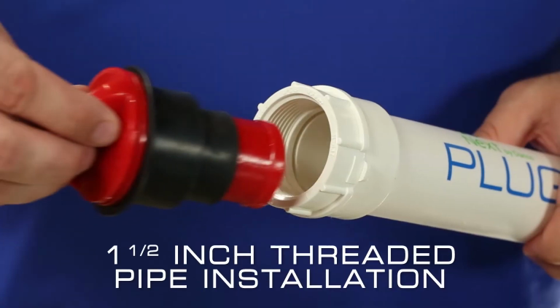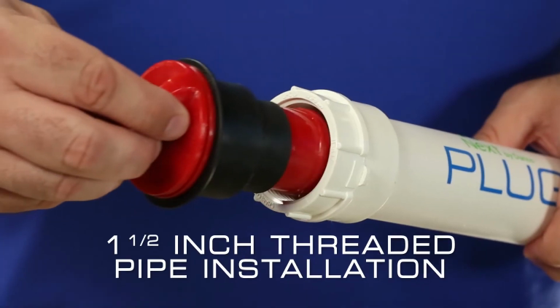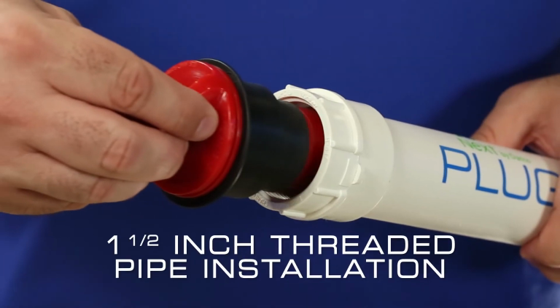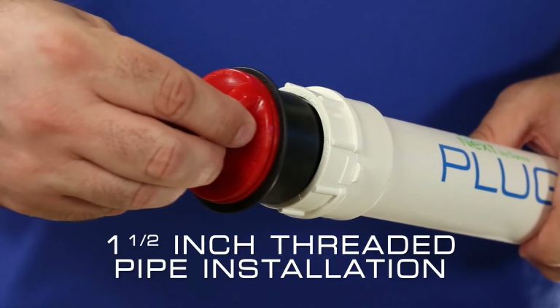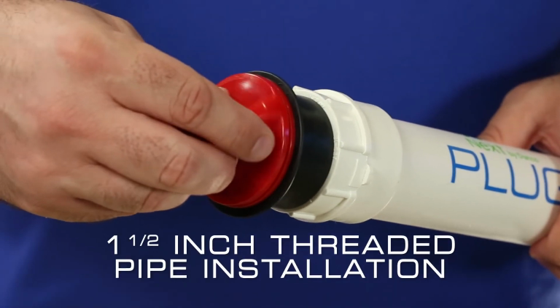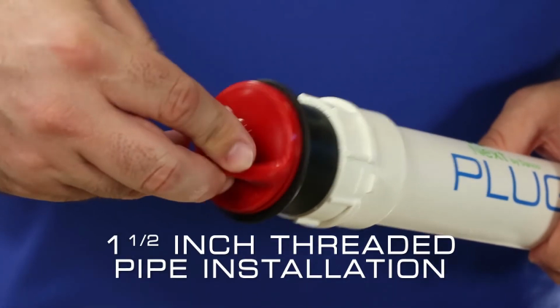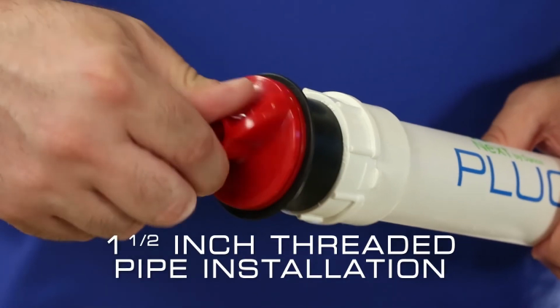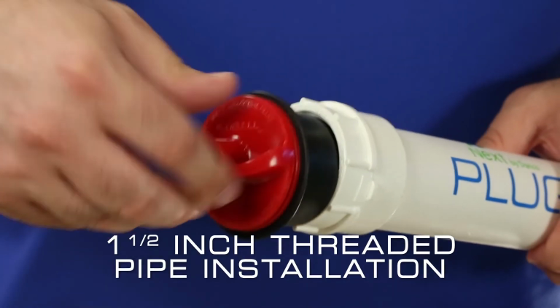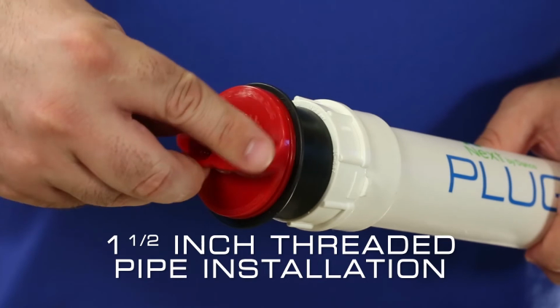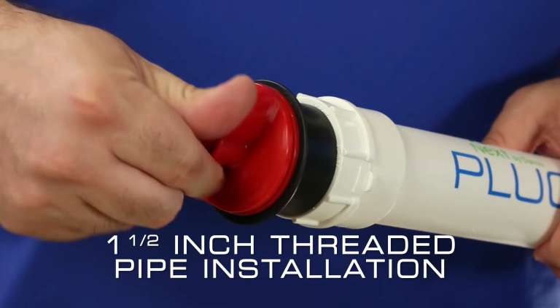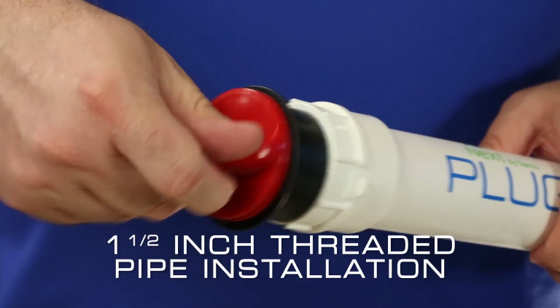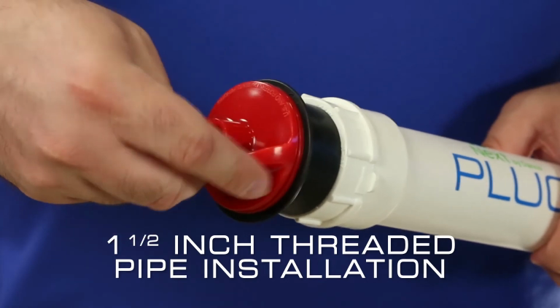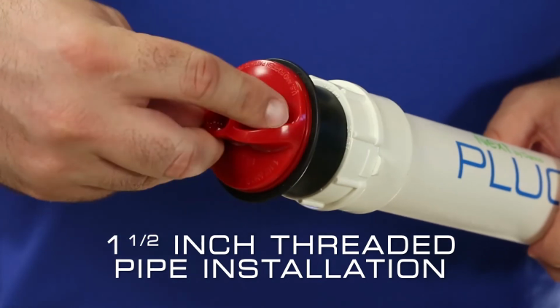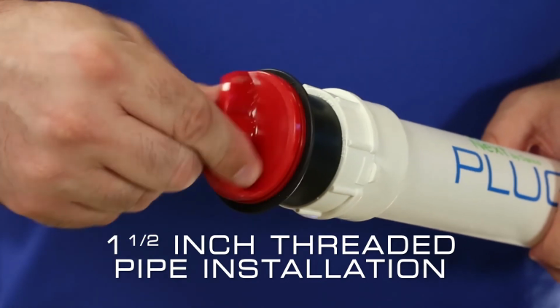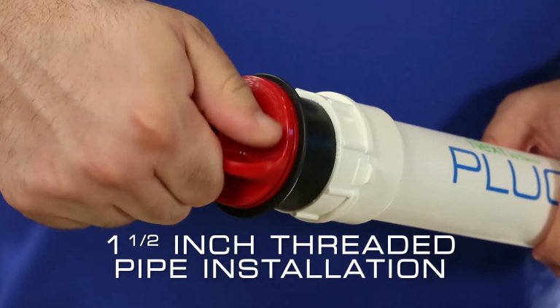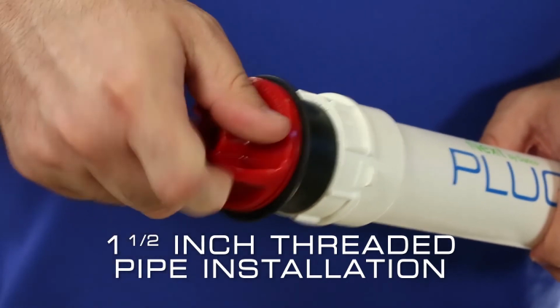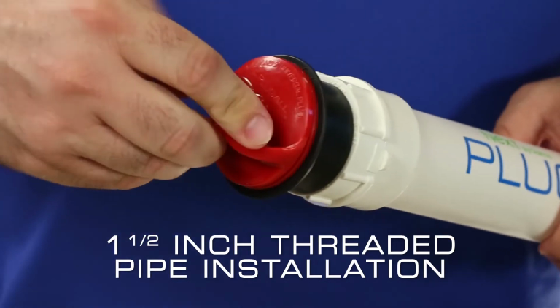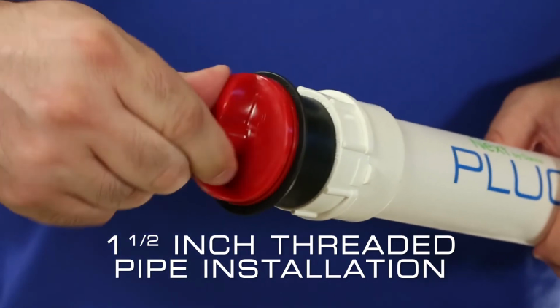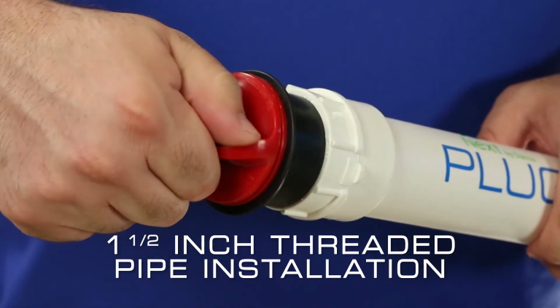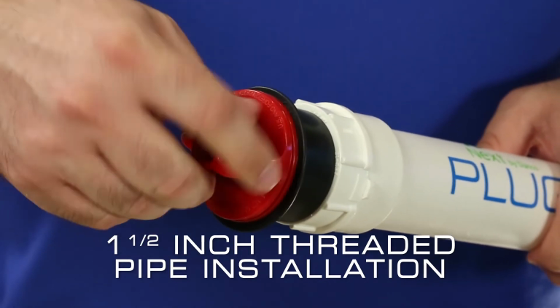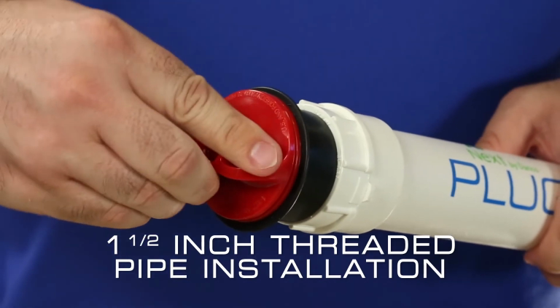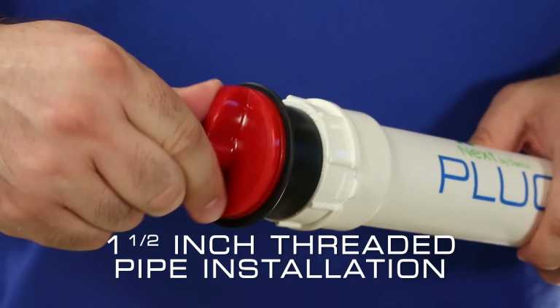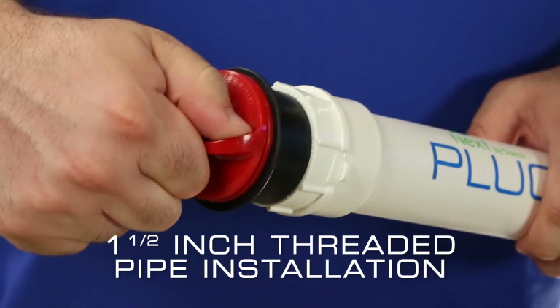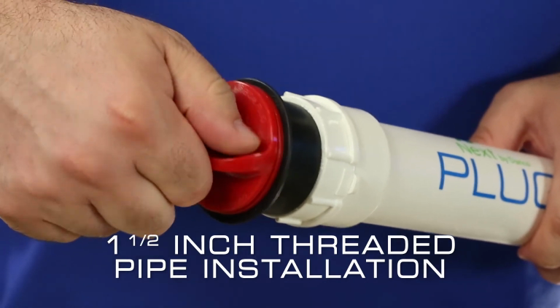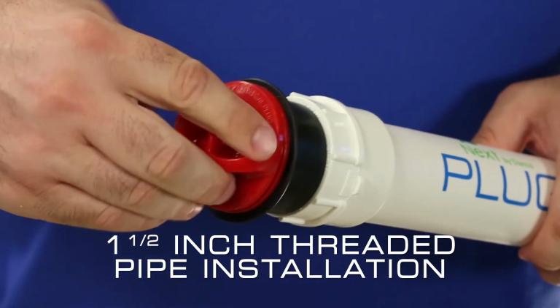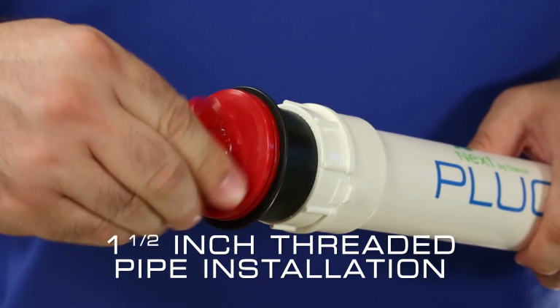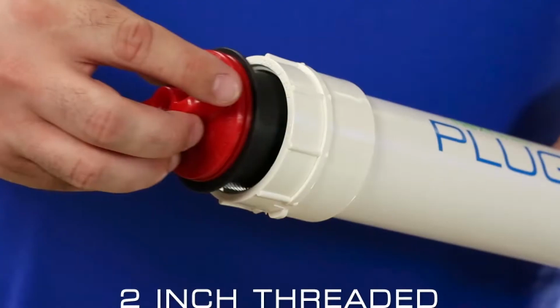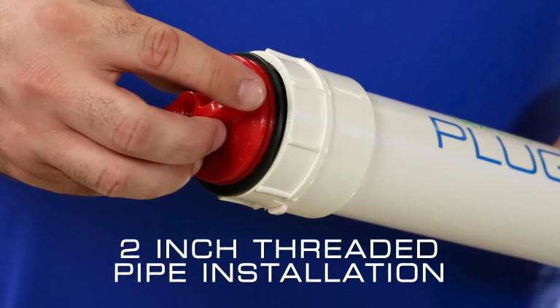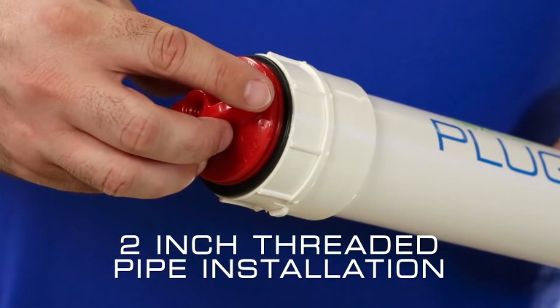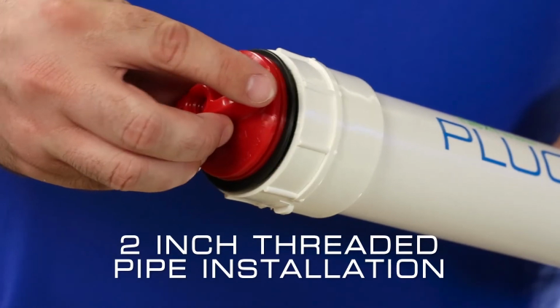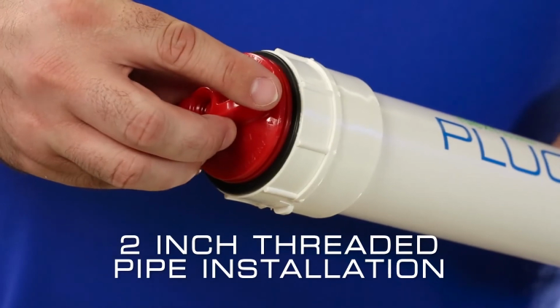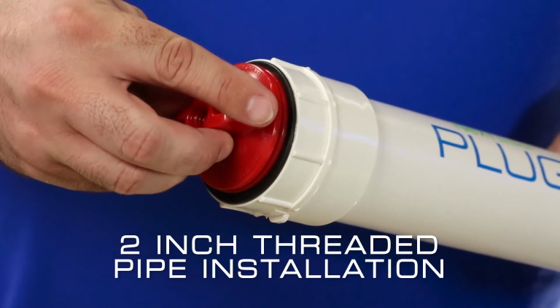Additionally, the Plug-All is suitable for use in threaded-ended pipes for repairing clean-outs and drain pipes. Simply hand tighten to secure the Plug-All into place.